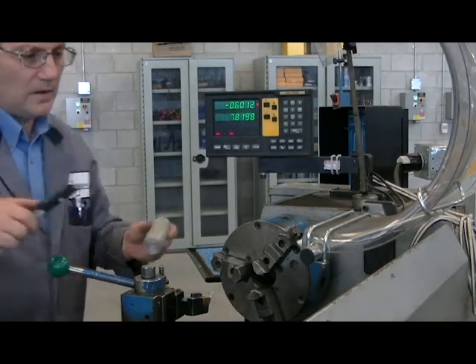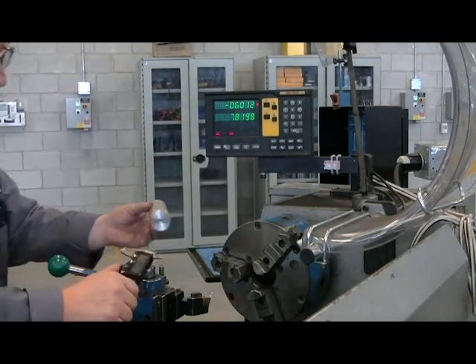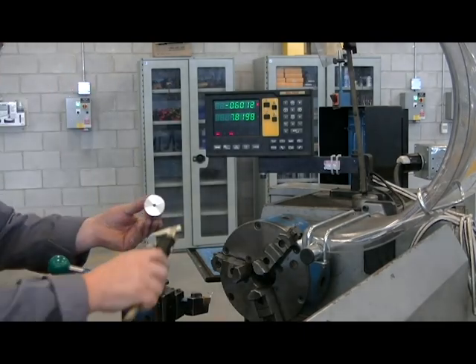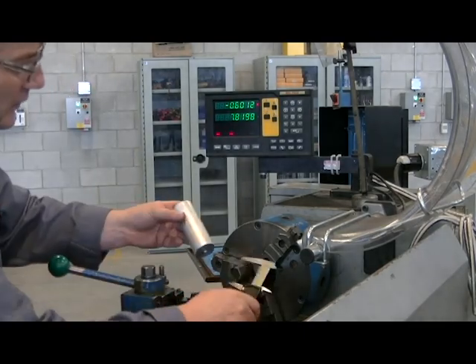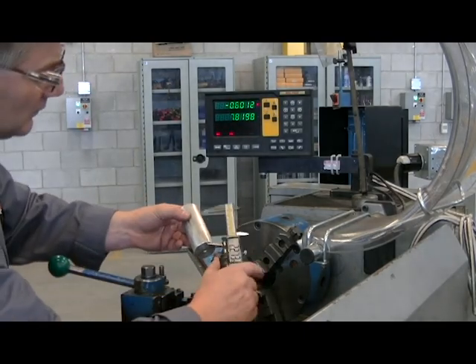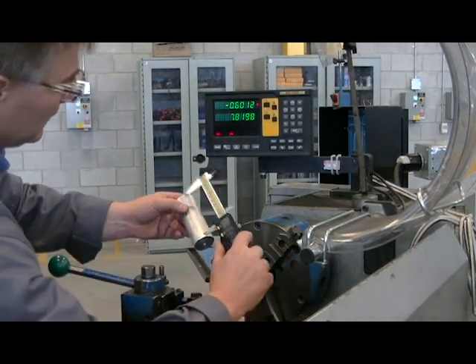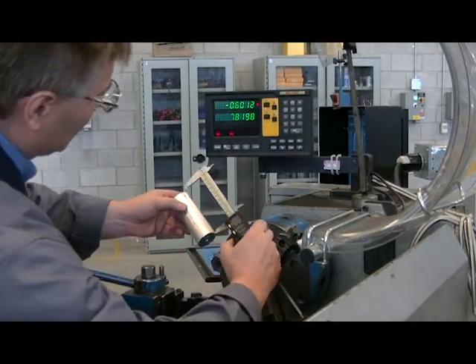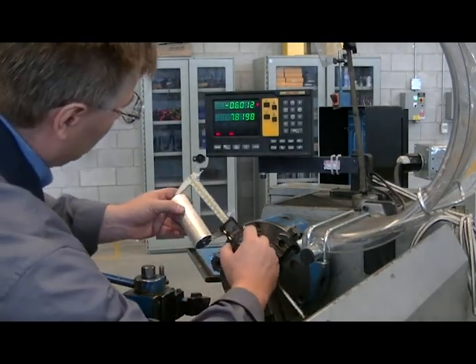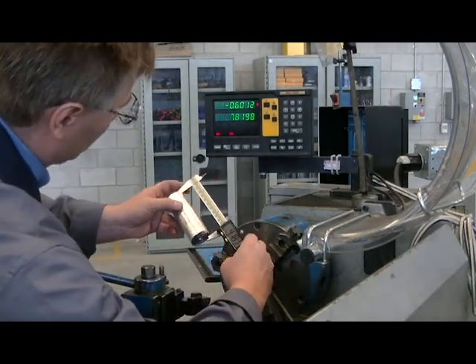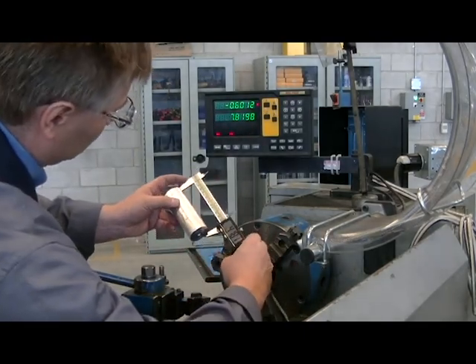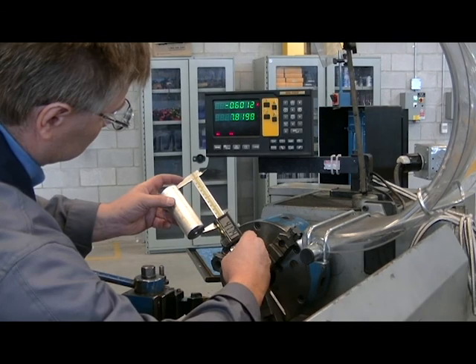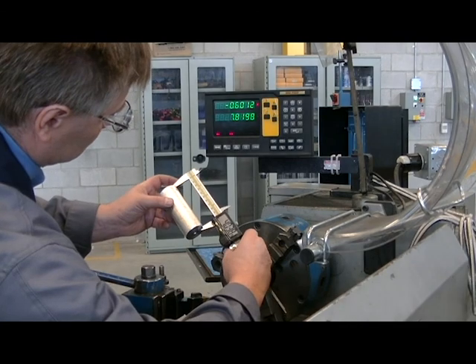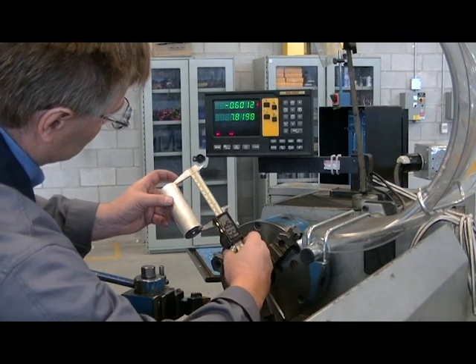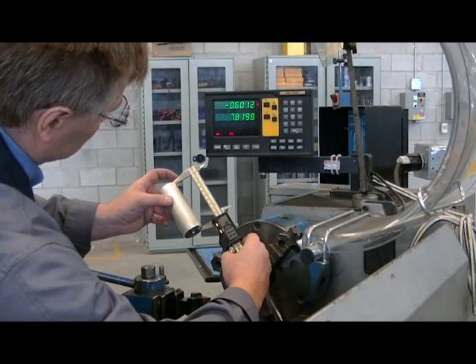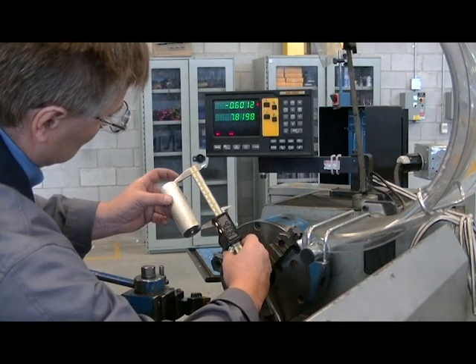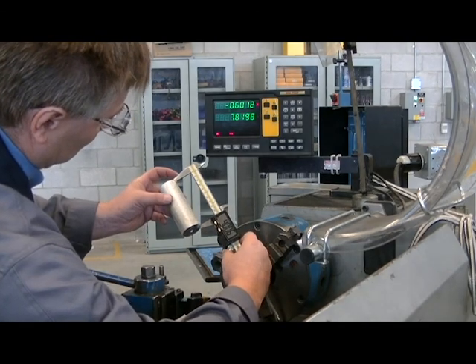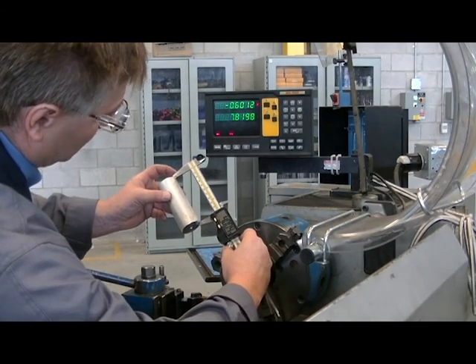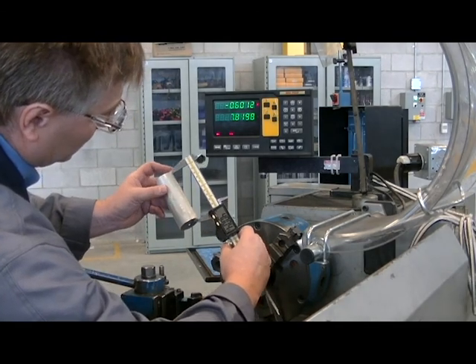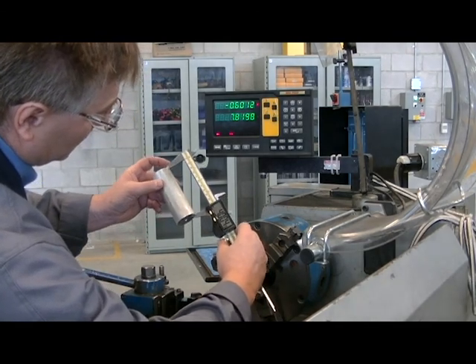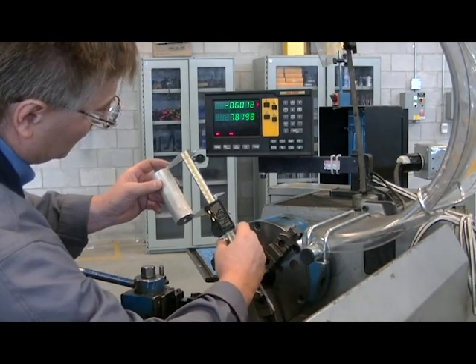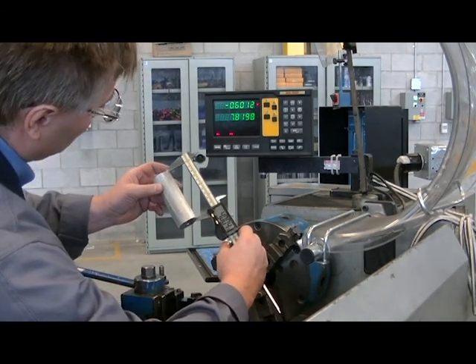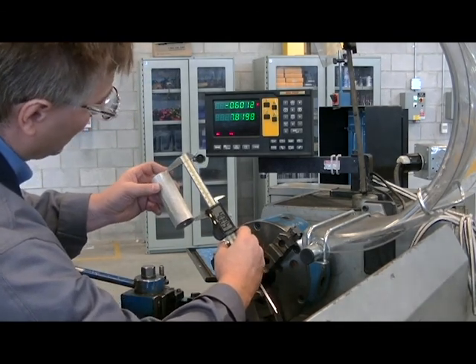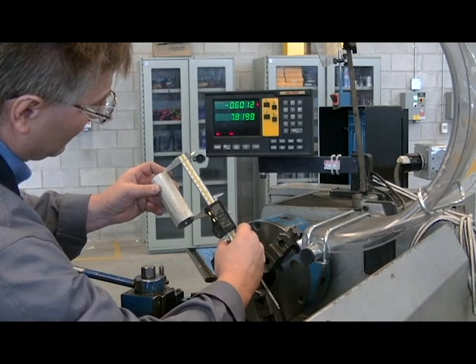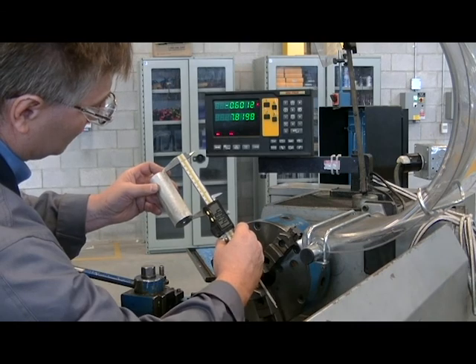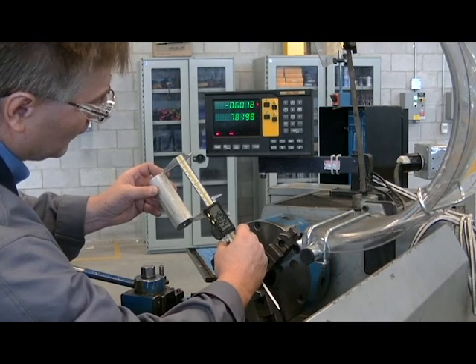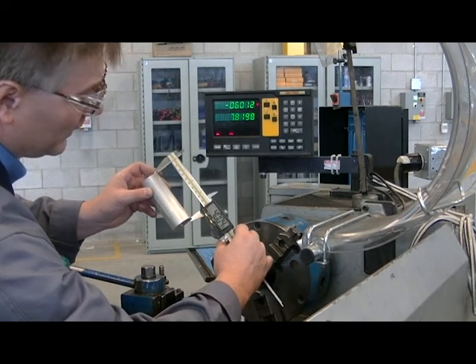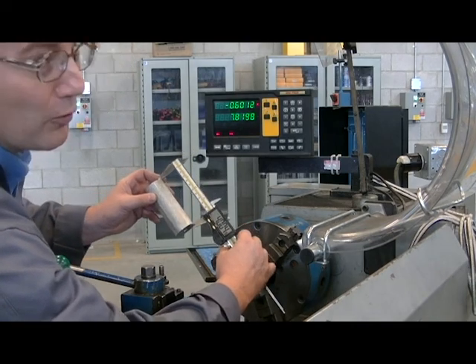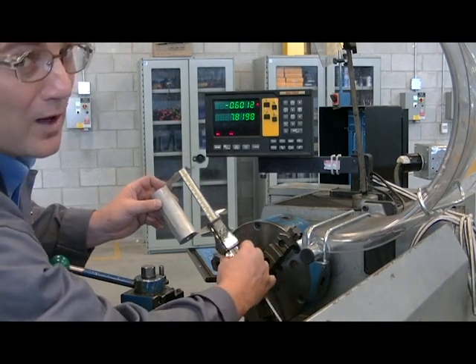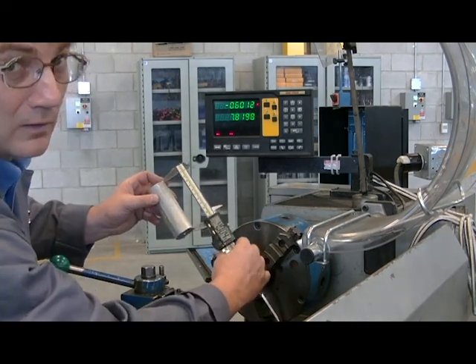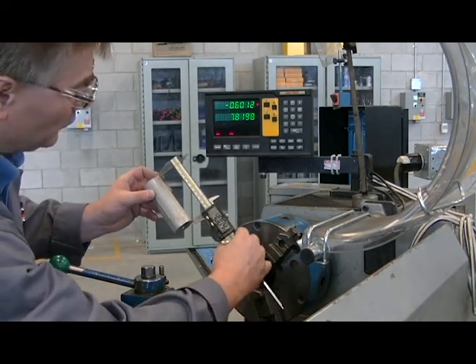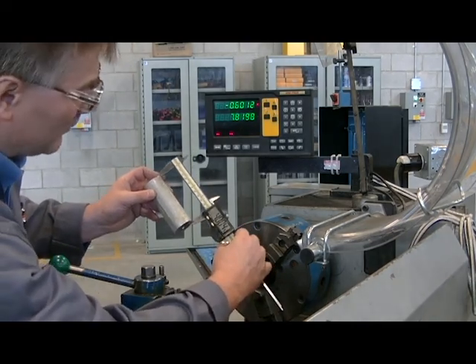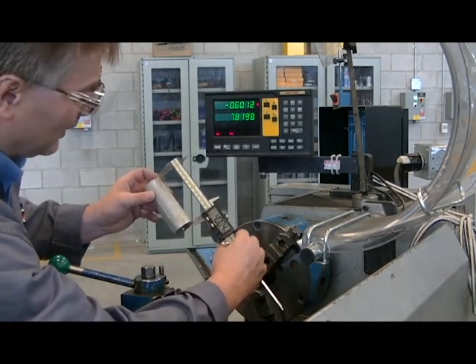Now I can measure my part and double check if it's 4 inches. 4 inch and 4 thou, which is well within my tolerance.